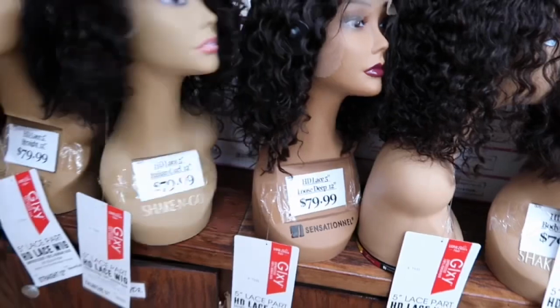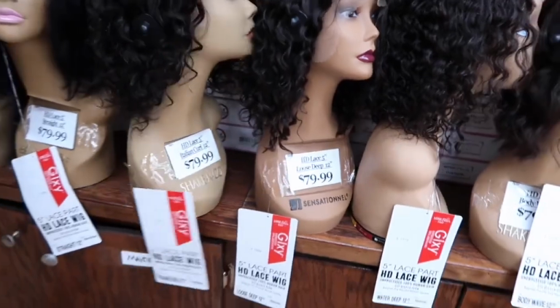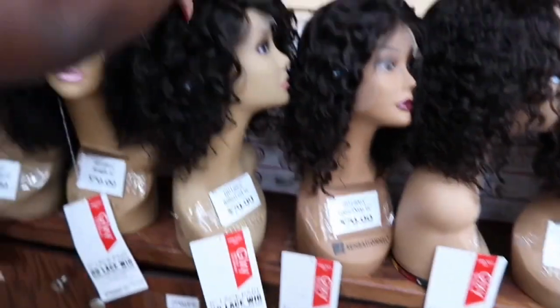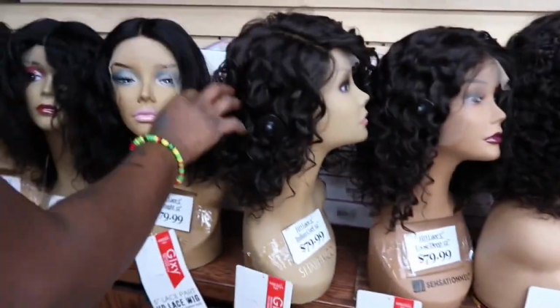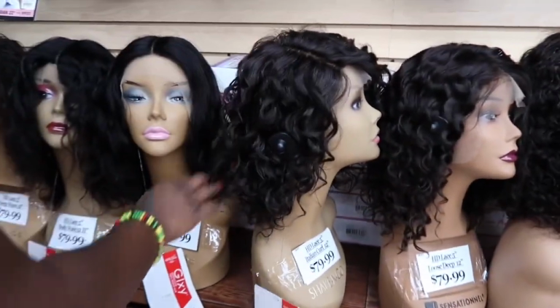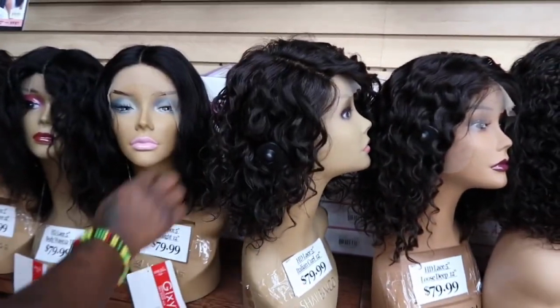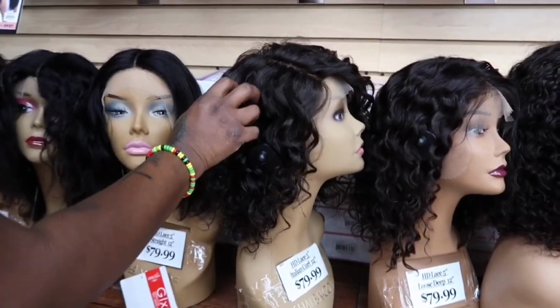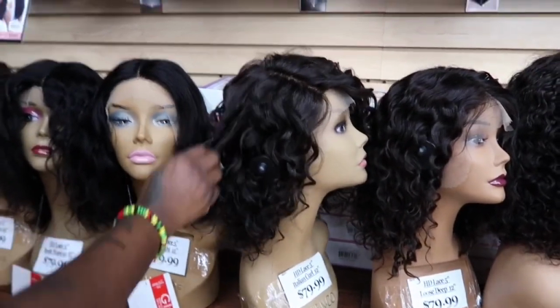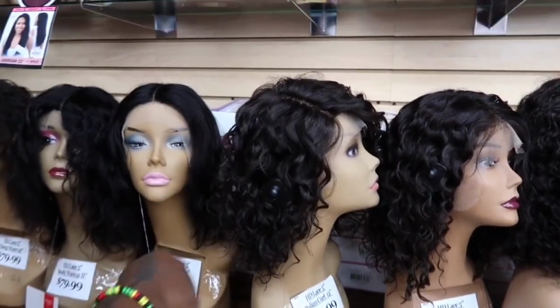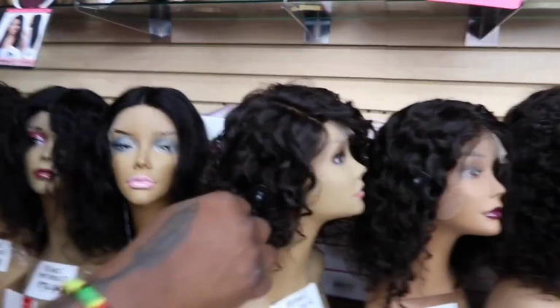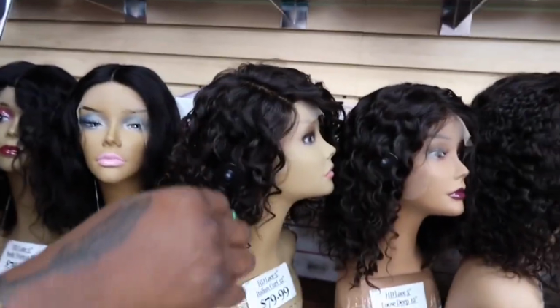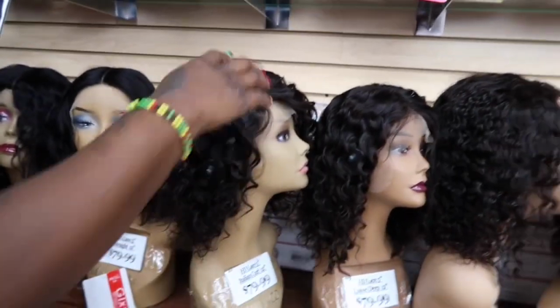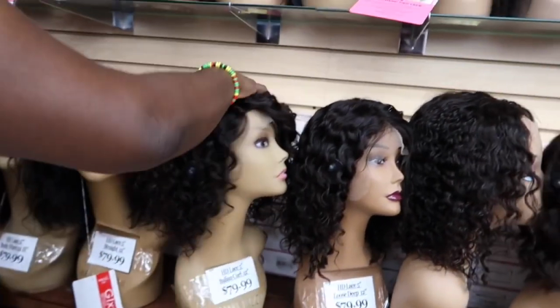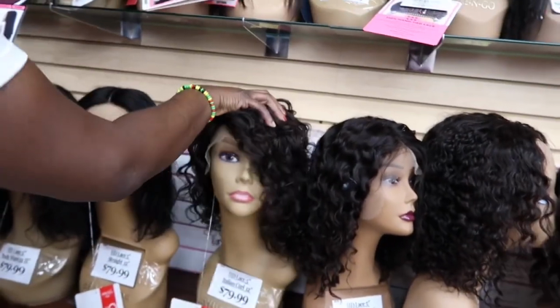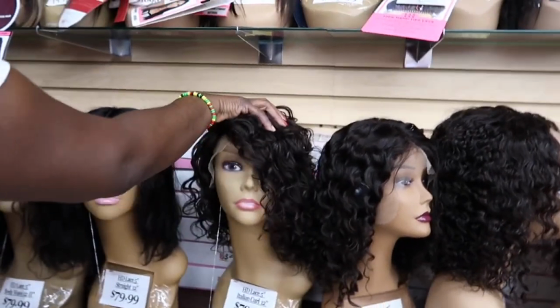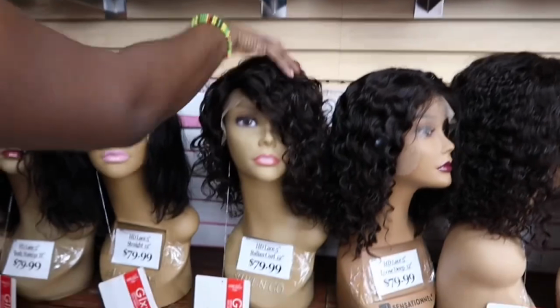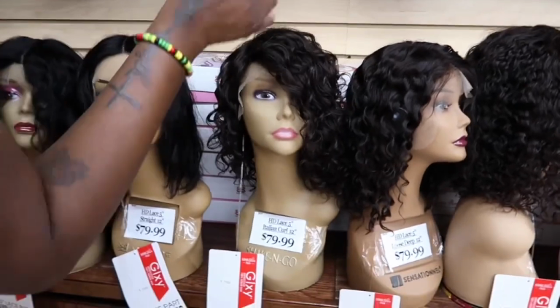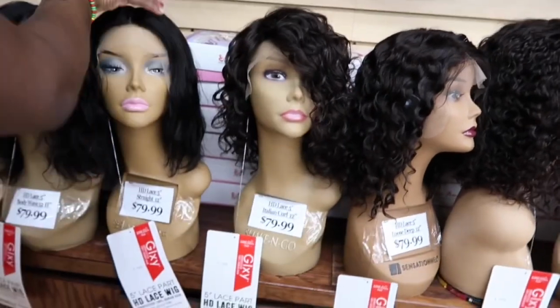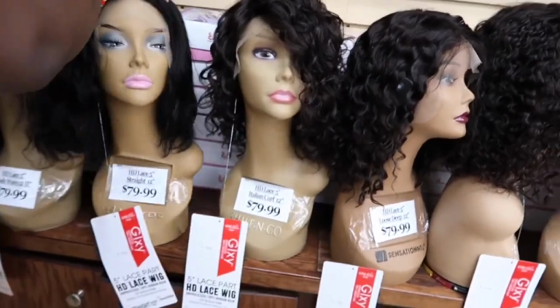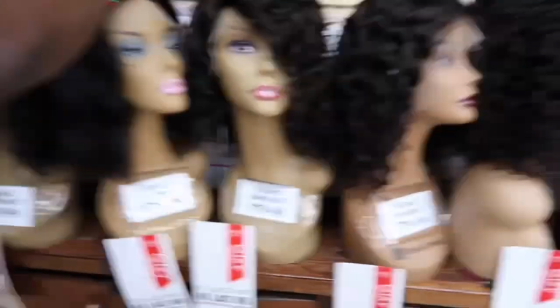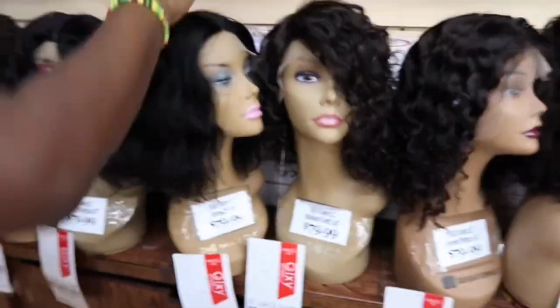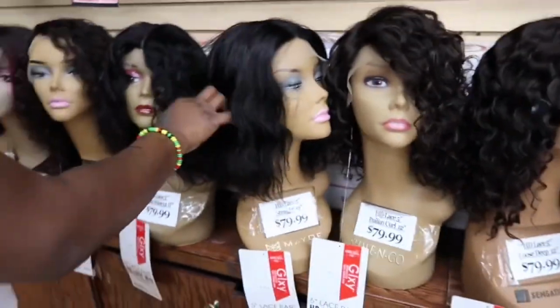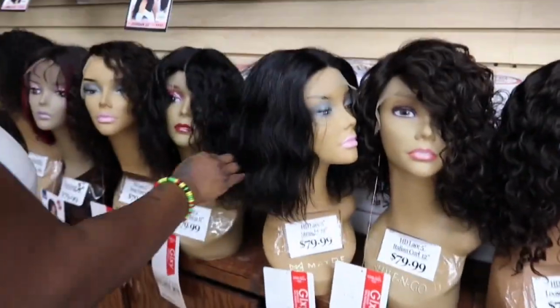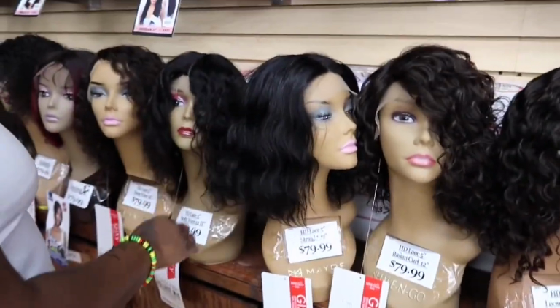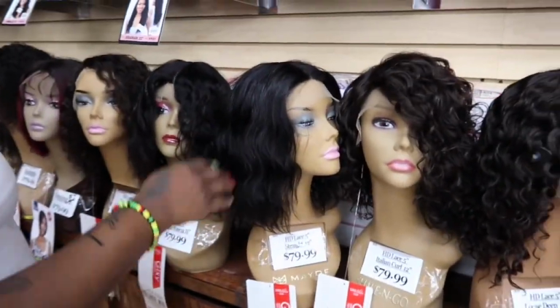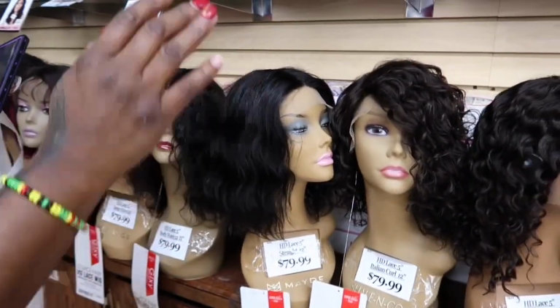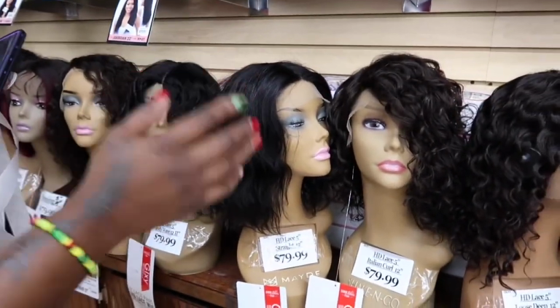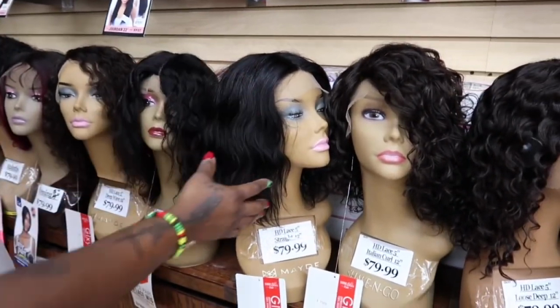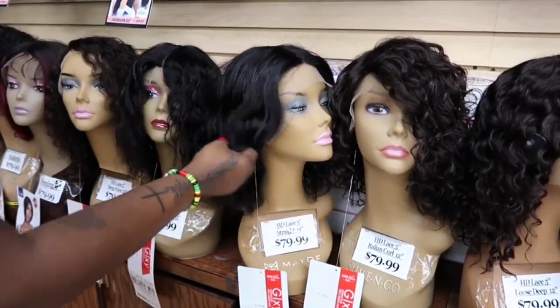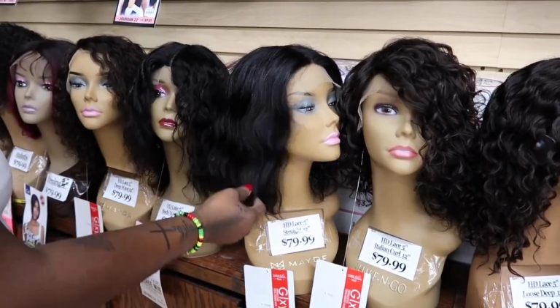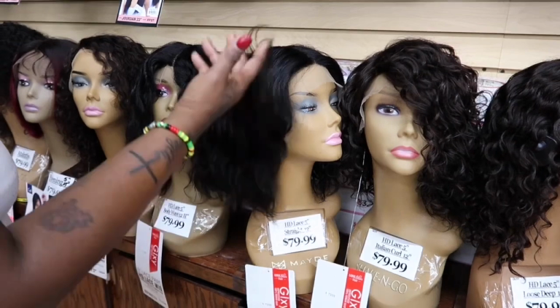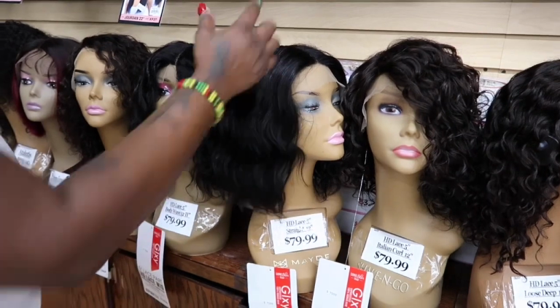This water deep wave is kind of the cutest one to me. I like this Italian curl a little bit — it's kind of giving me granny, you know. And this one is really straight, y'all, but it's been in the box so yeah.